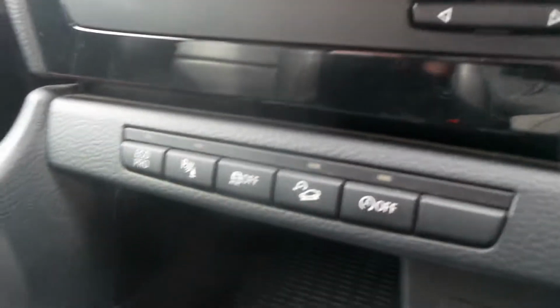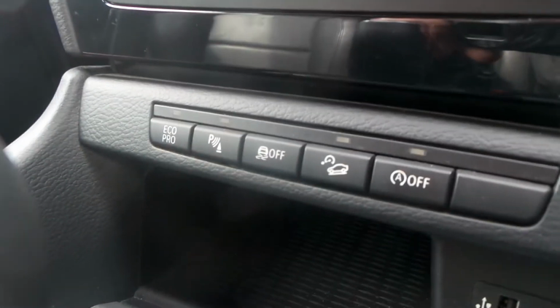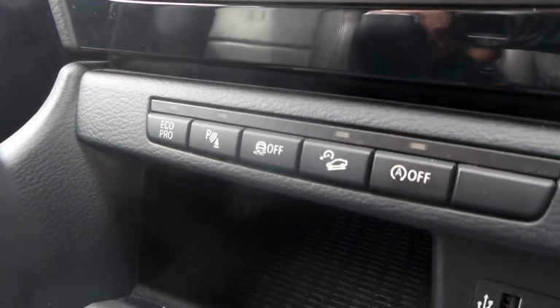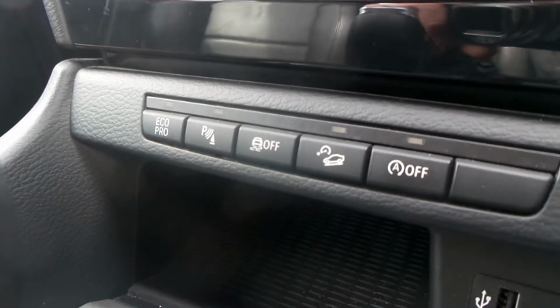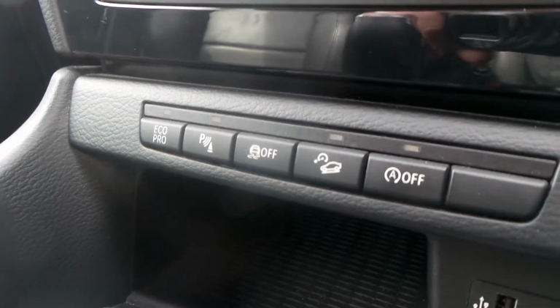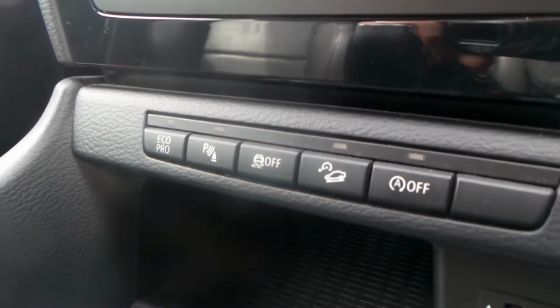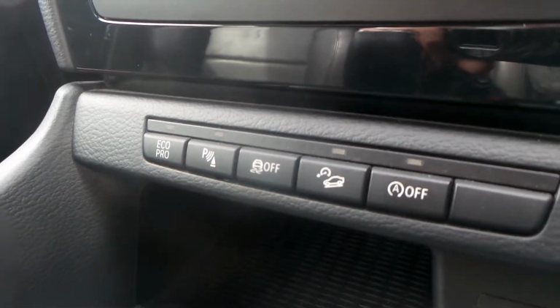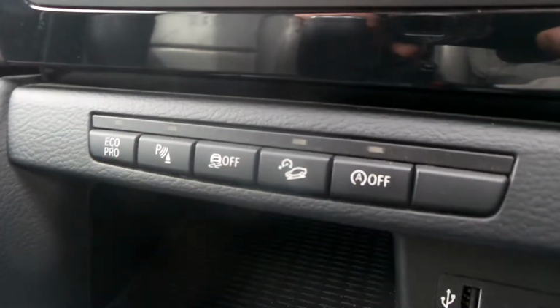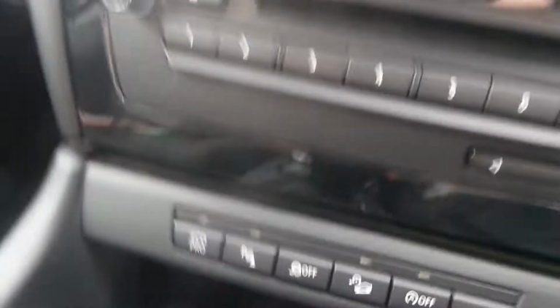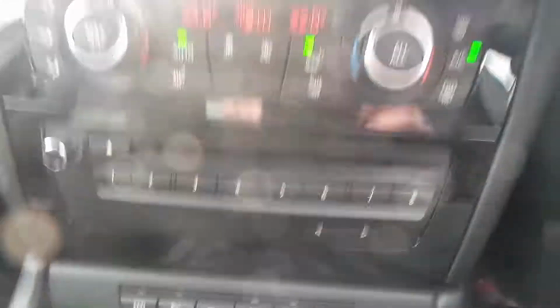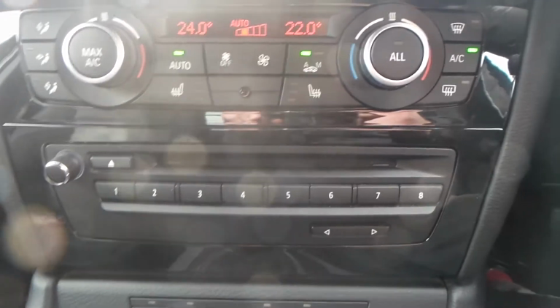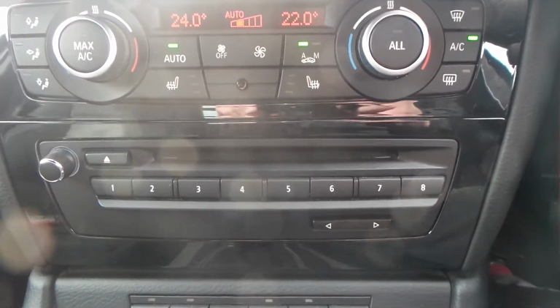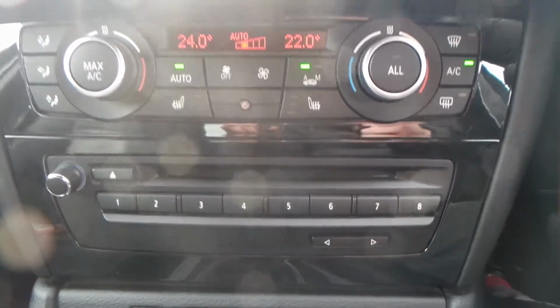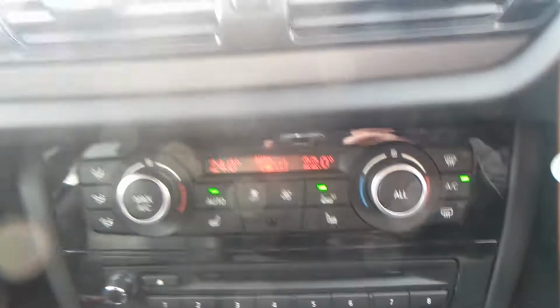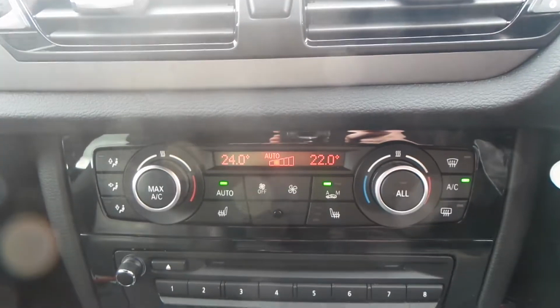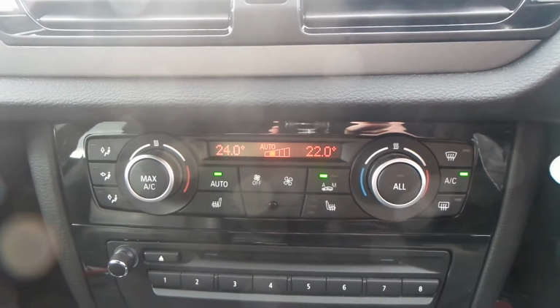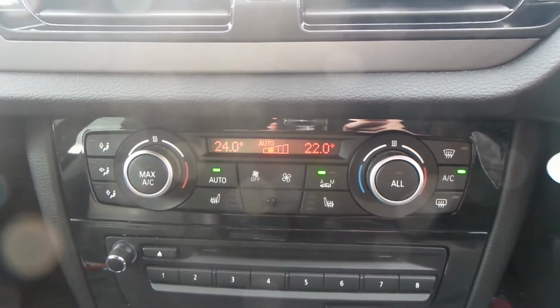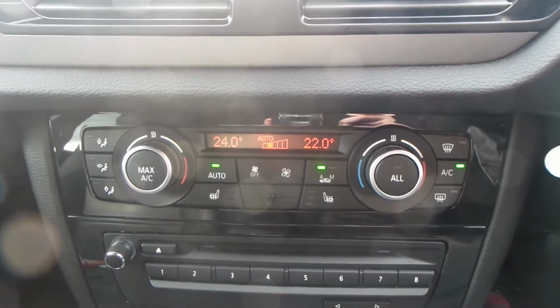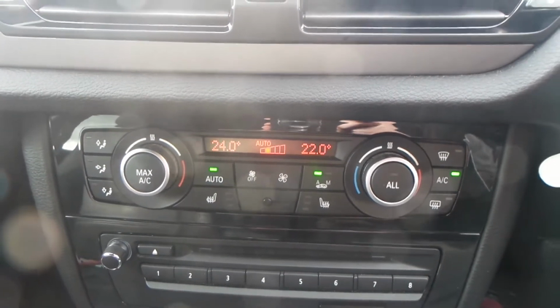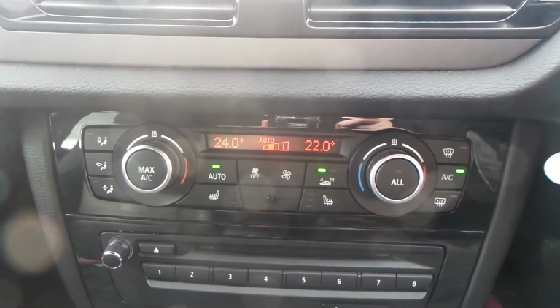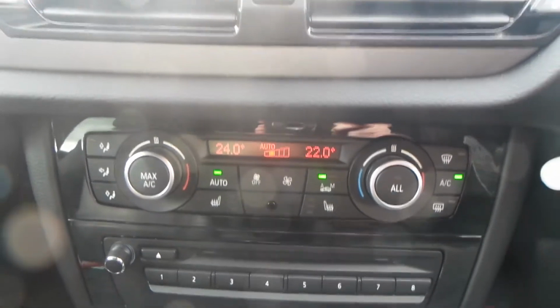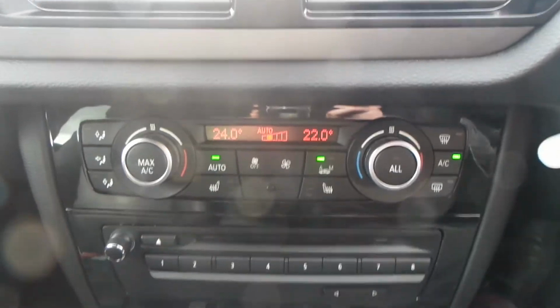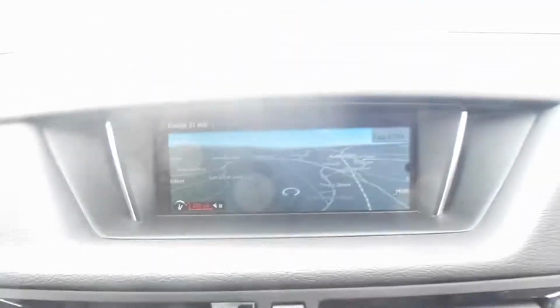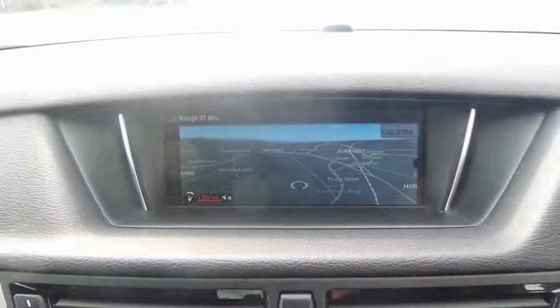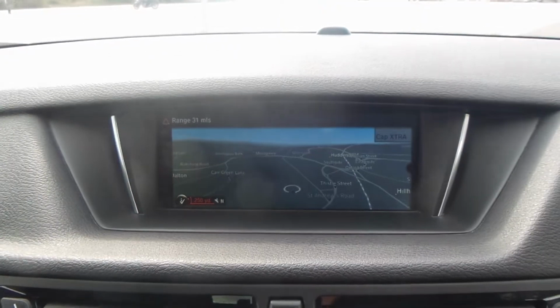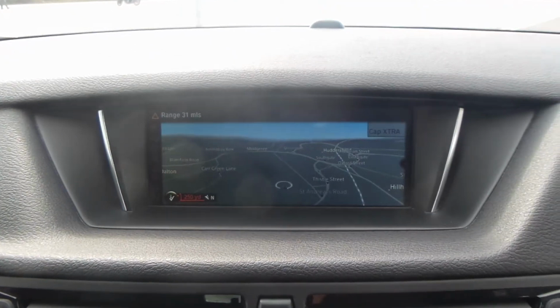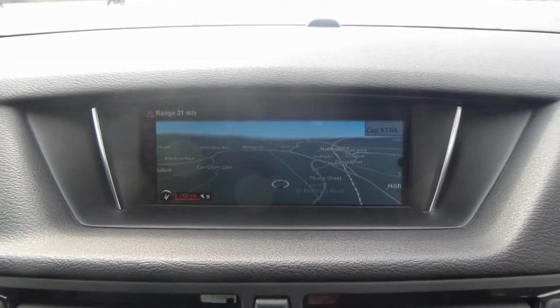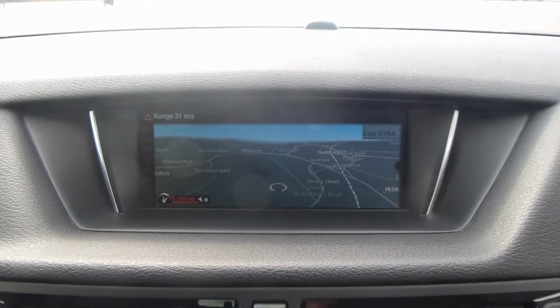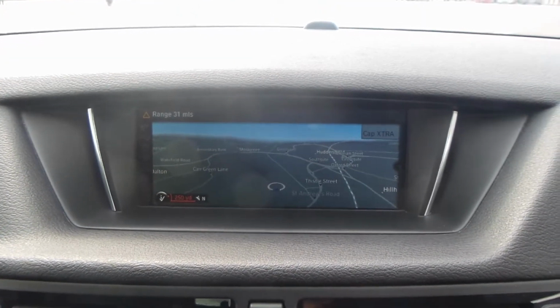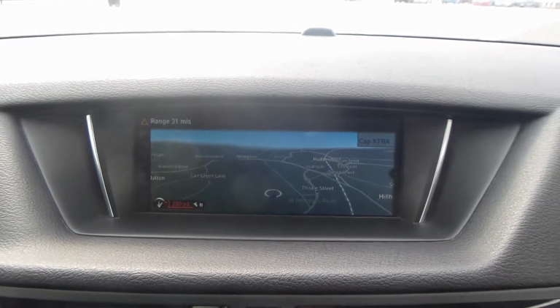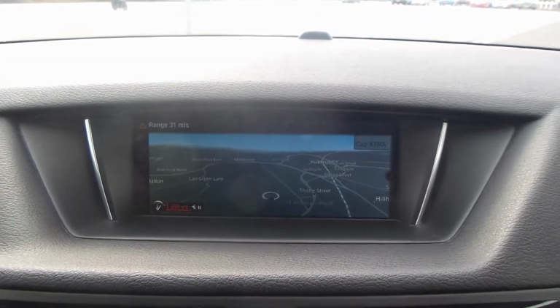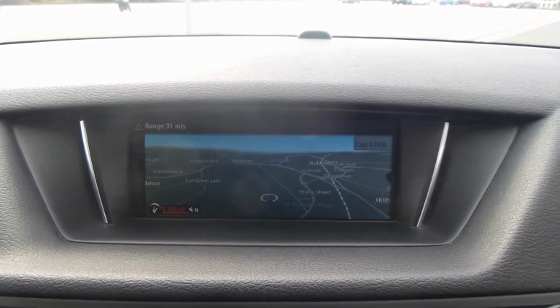Features include USB port and AUX port, EcoPro, Park Assist, Start-Stop Technology, and Traction Control. You also have the built-in CD player, climate control and aircon, heated front seats, and a built-in sat-nav with radio — FM, AM and DAB.